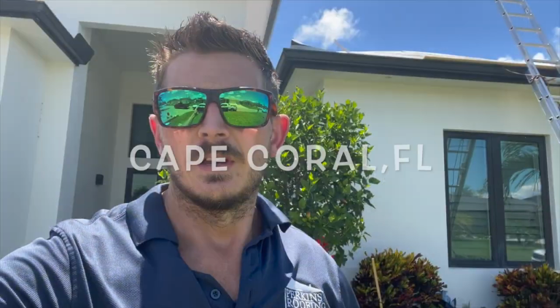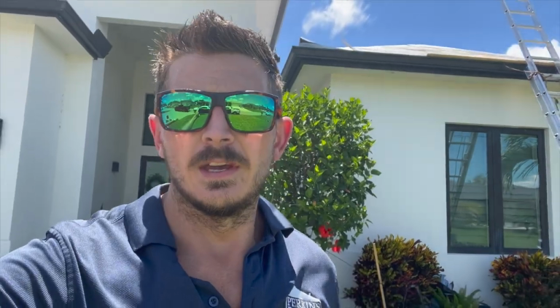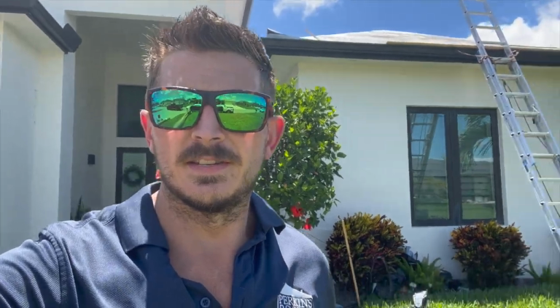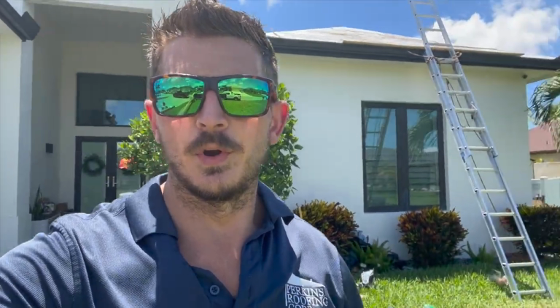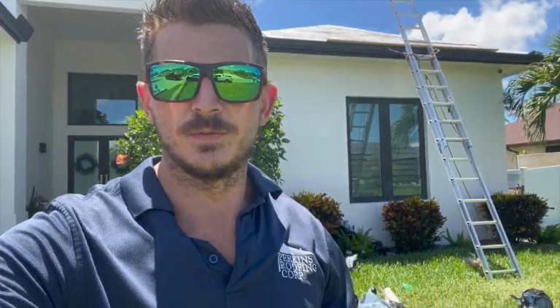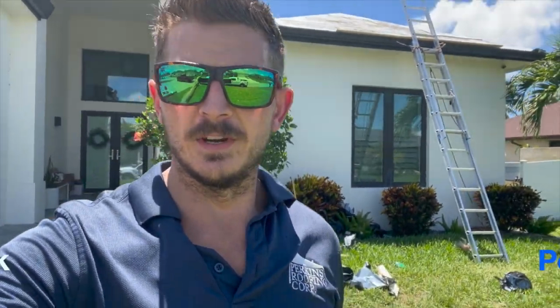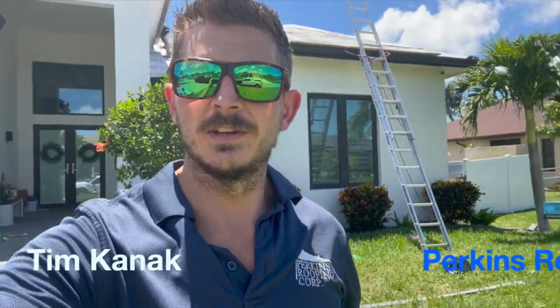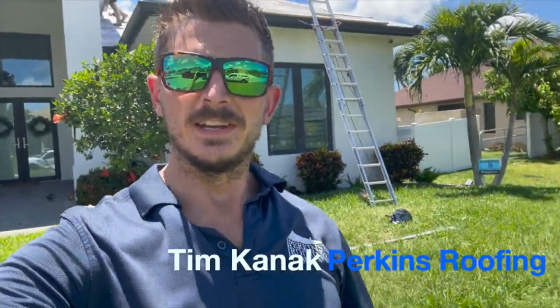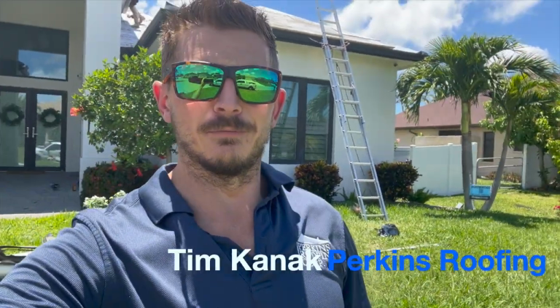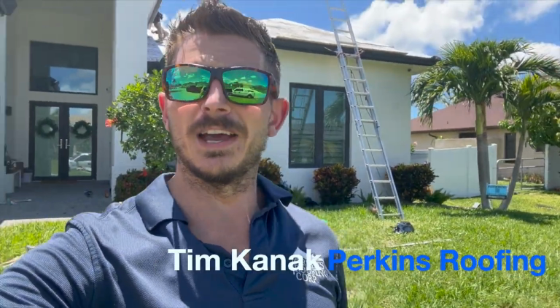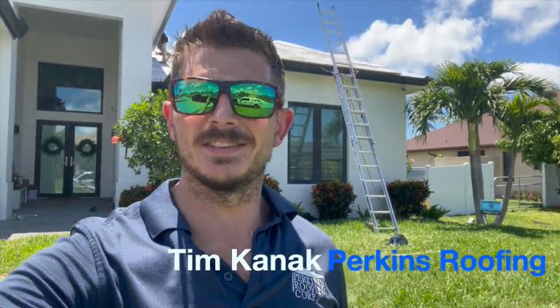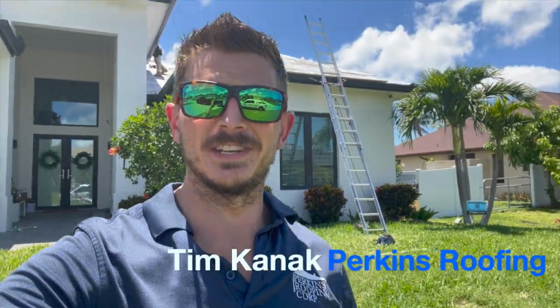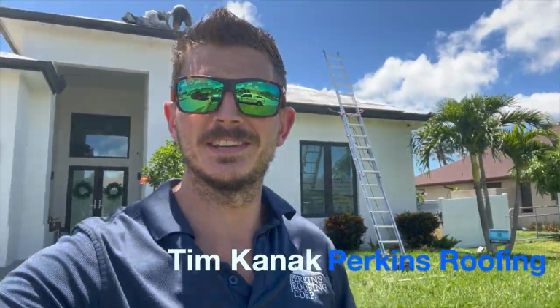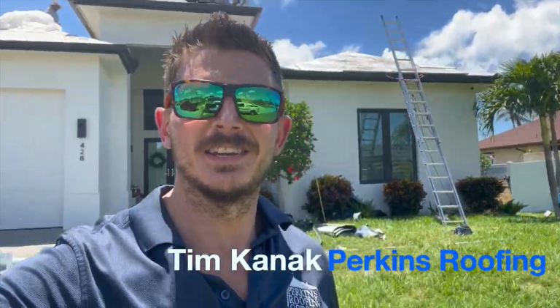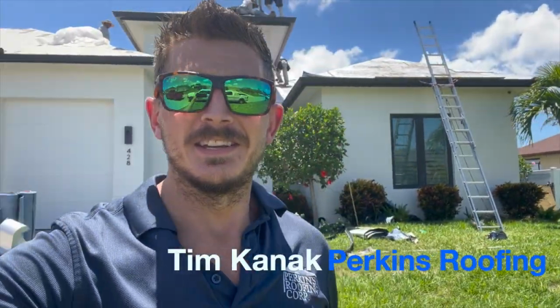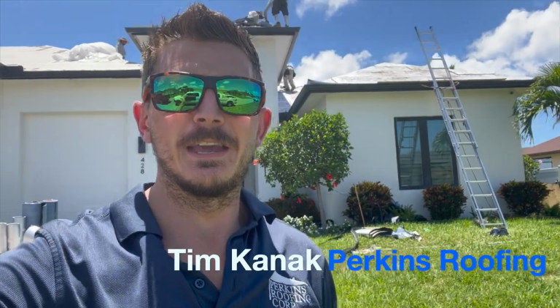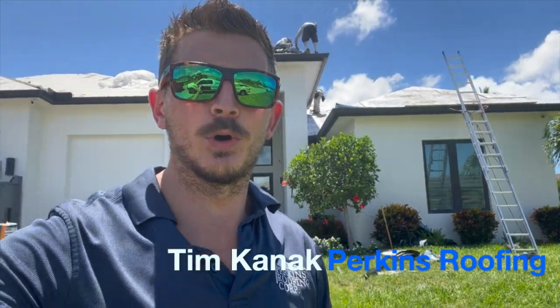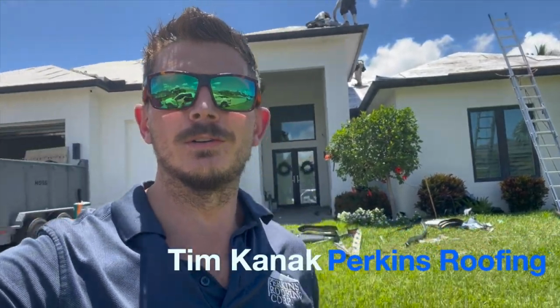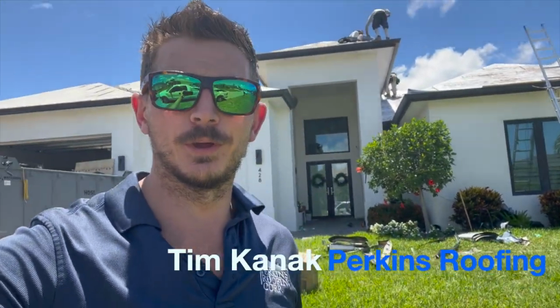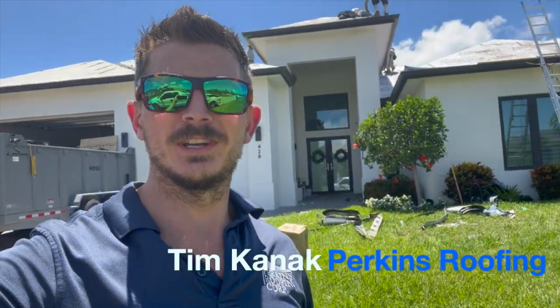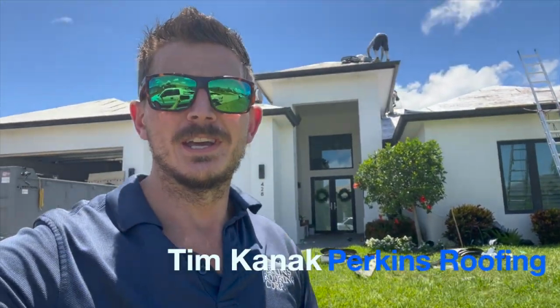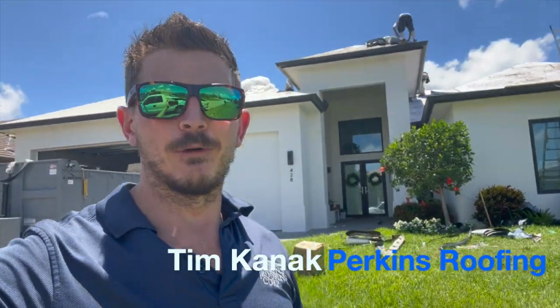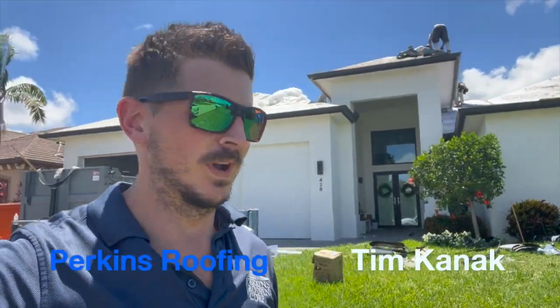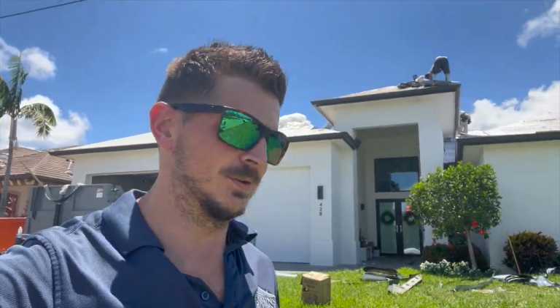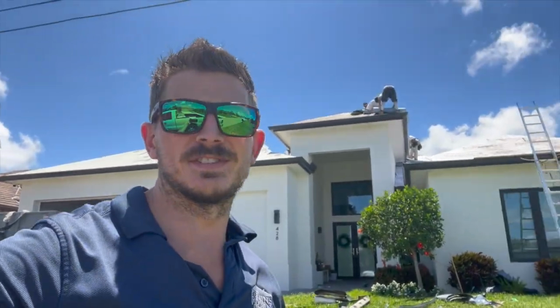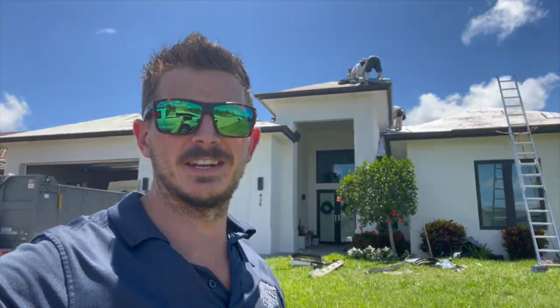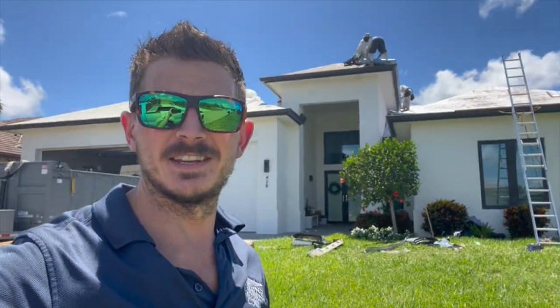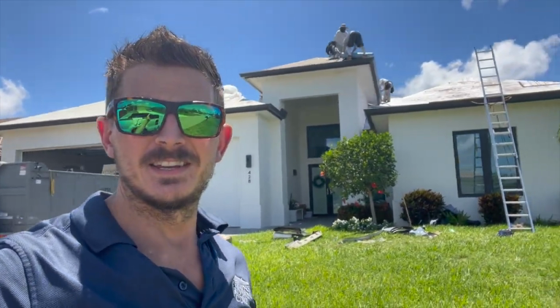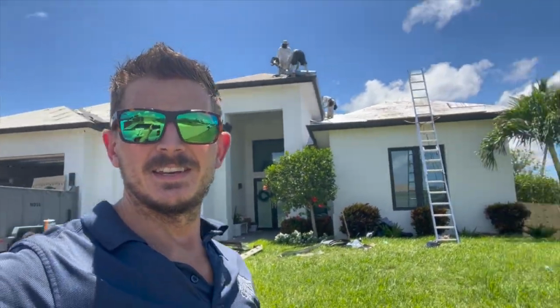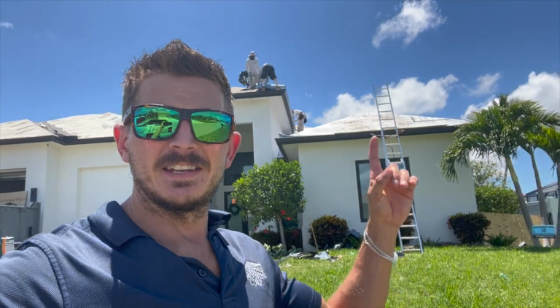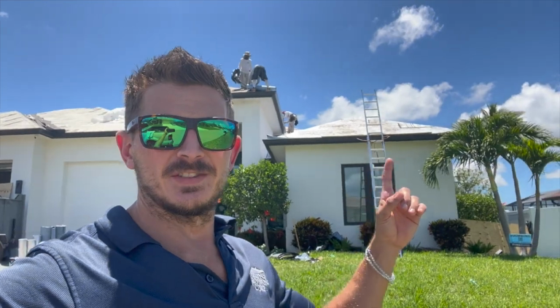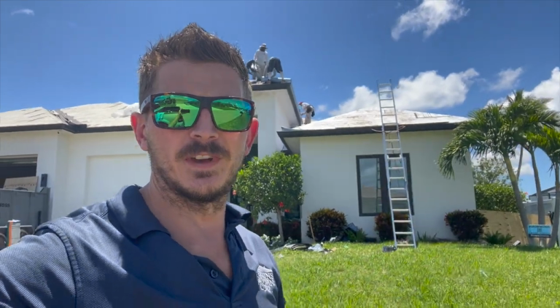Hey there, Tim with Perkins Roofing here. It's a really hot summer day in Cape Coral, Florida. We're on the west coast of the state getting this roof done.